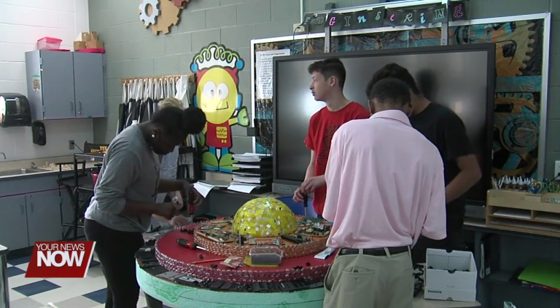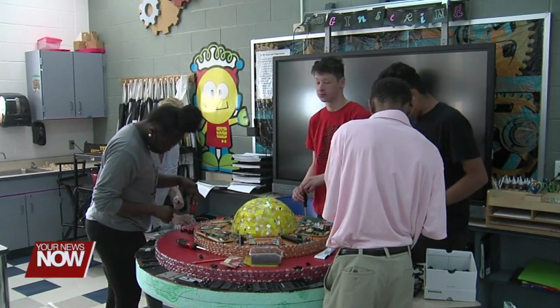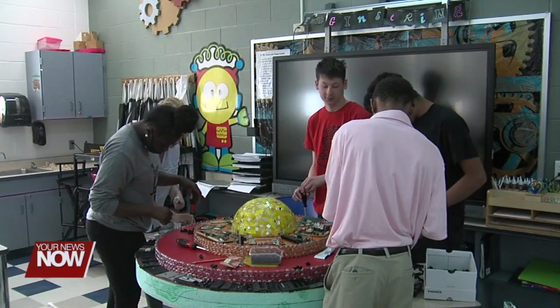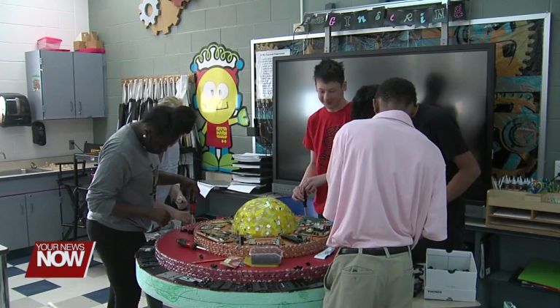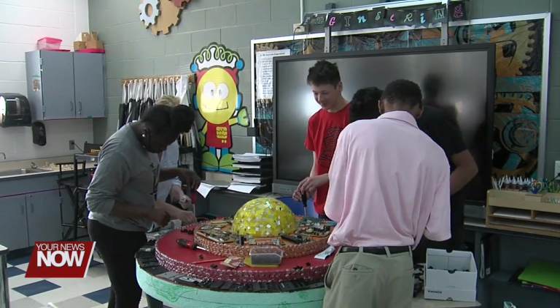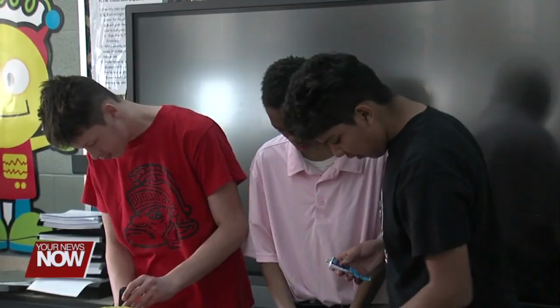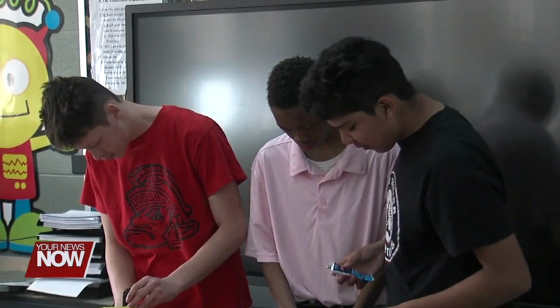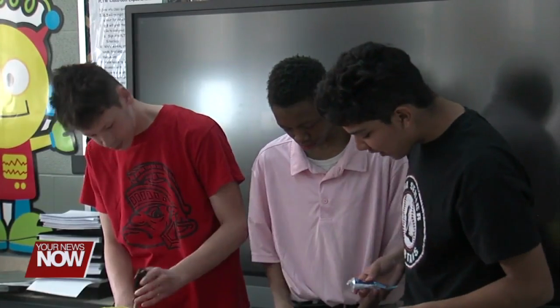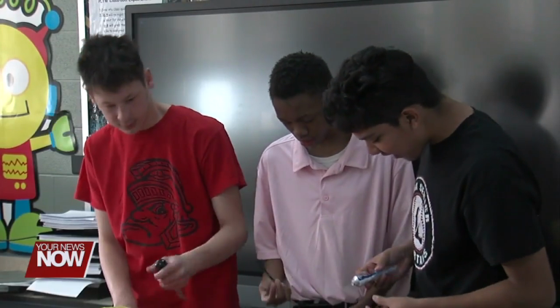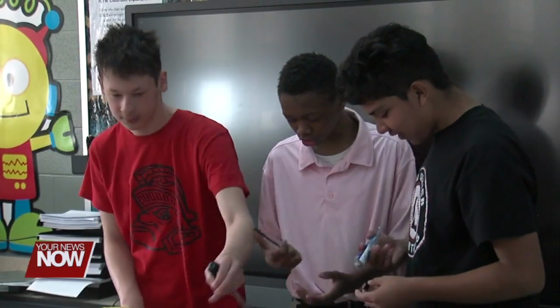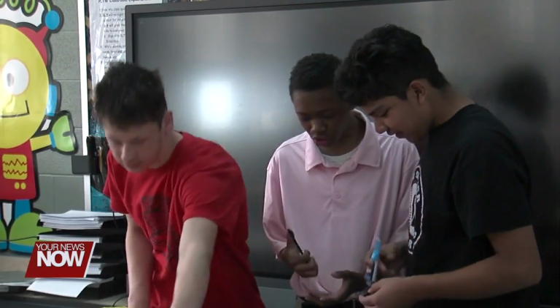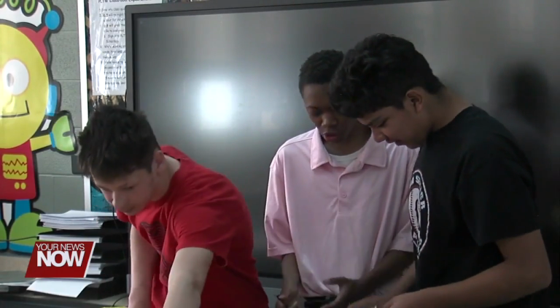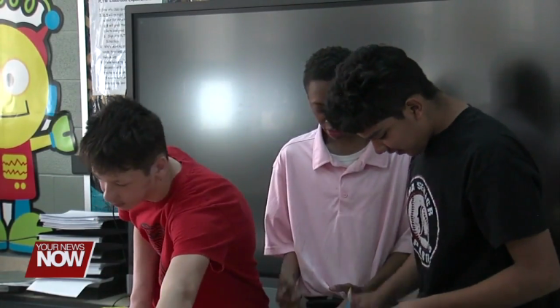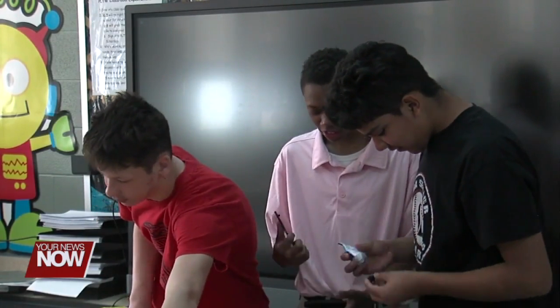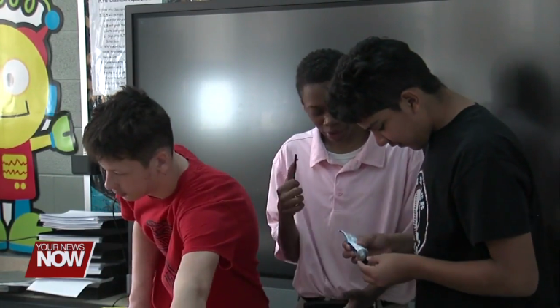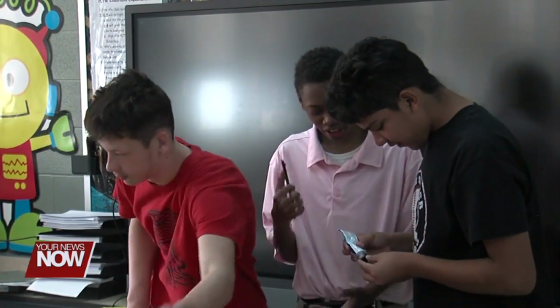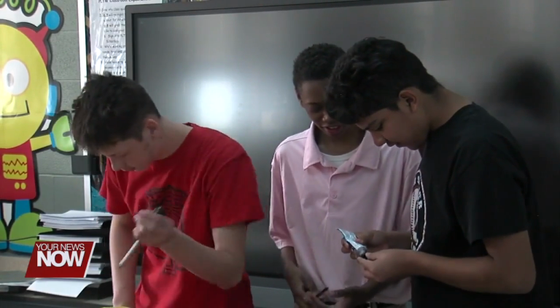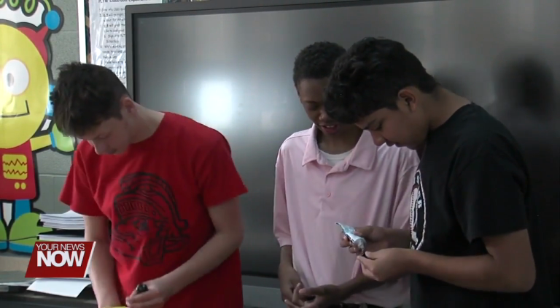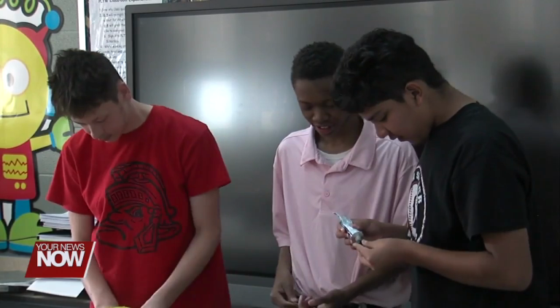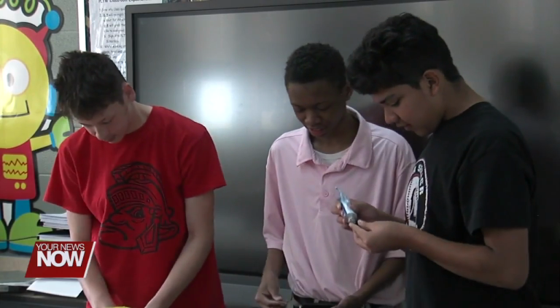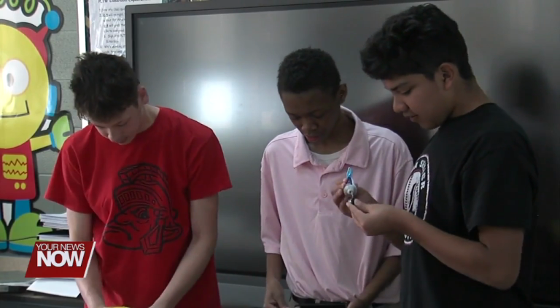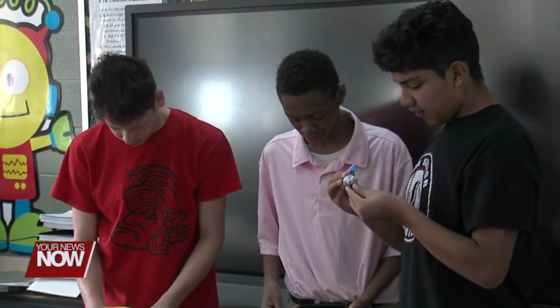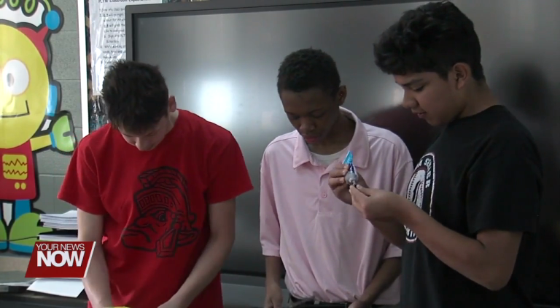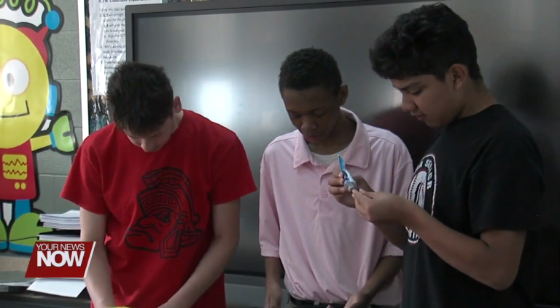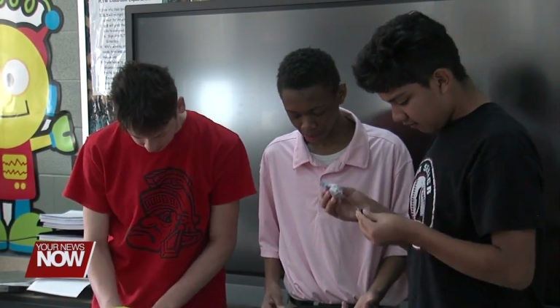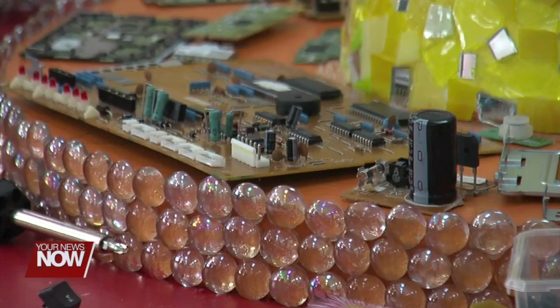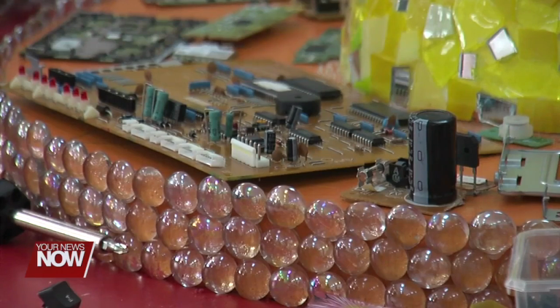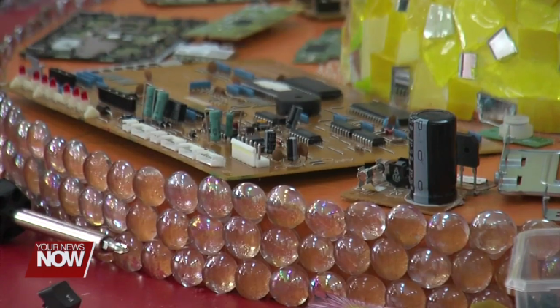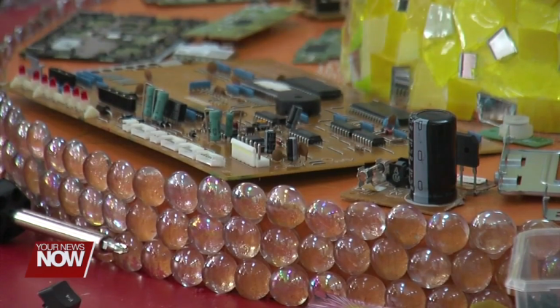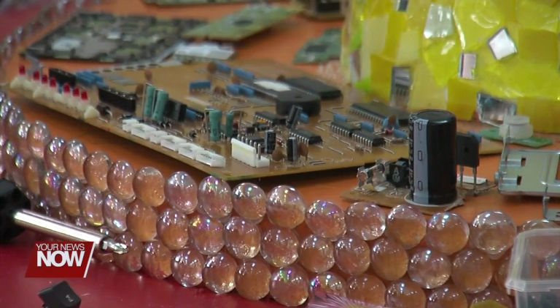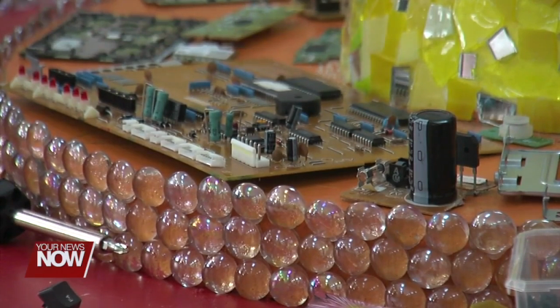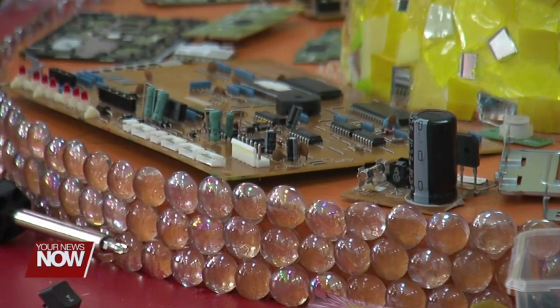Students teamed up with instructors on just how to break up and sort out old computer equipment that can be used to create a visual representation of how recycling can go a long way.